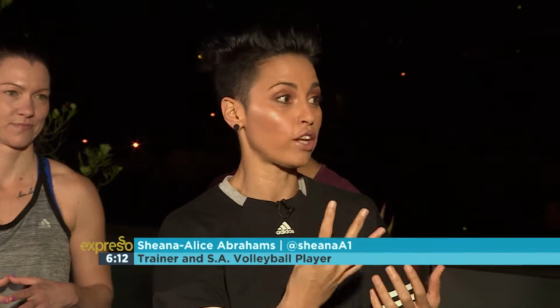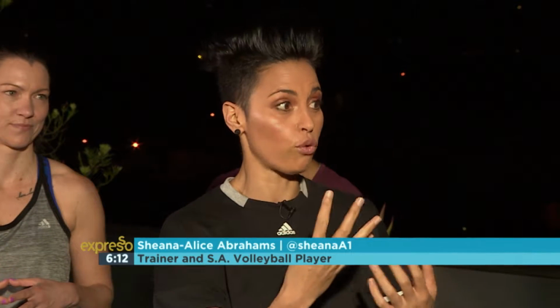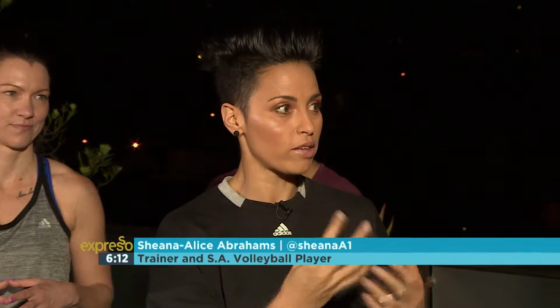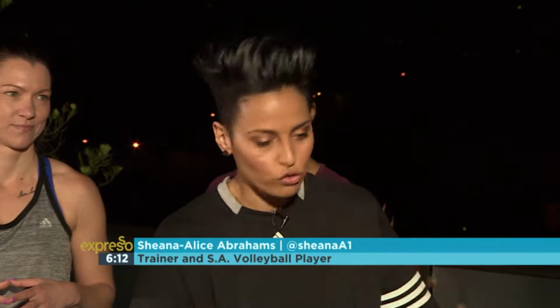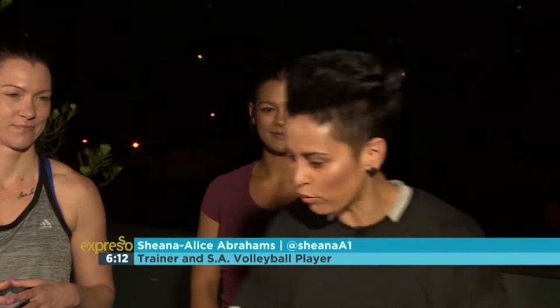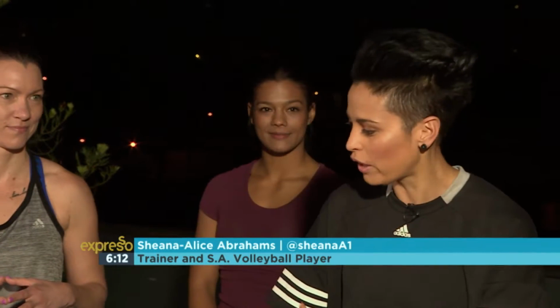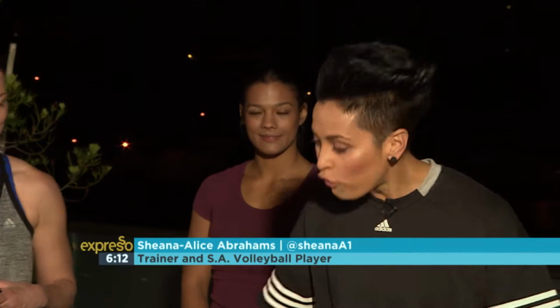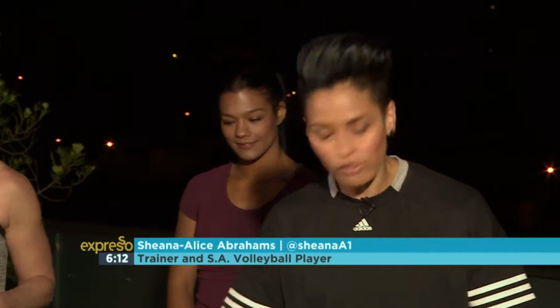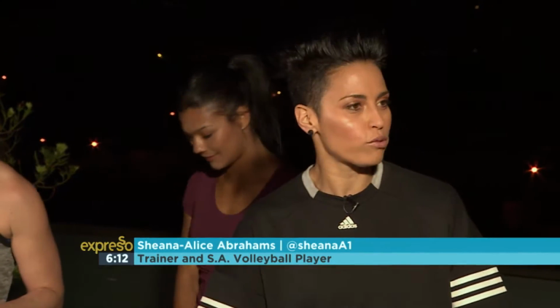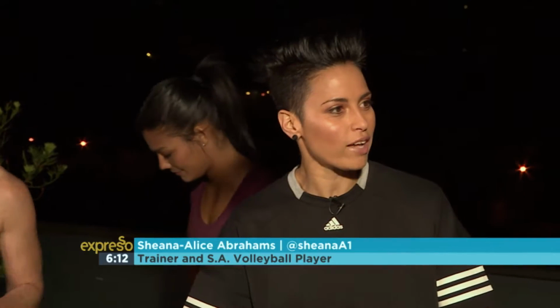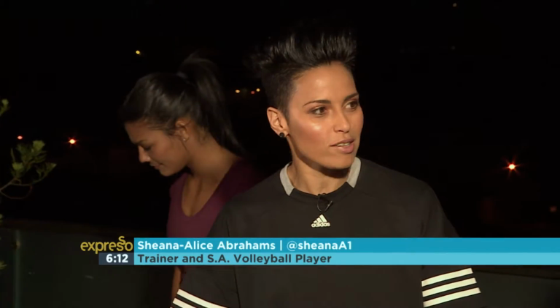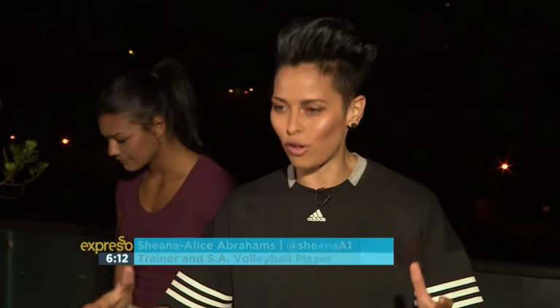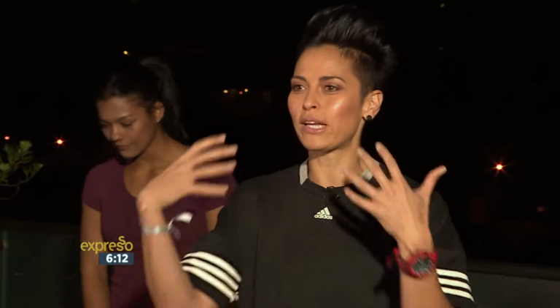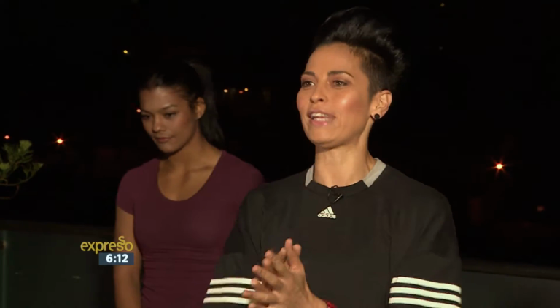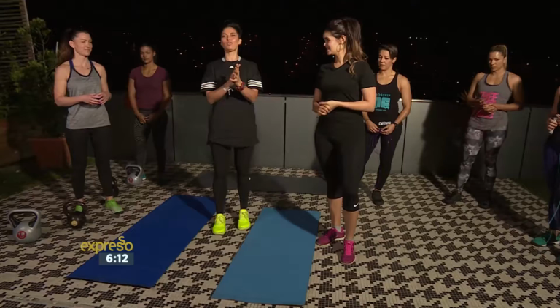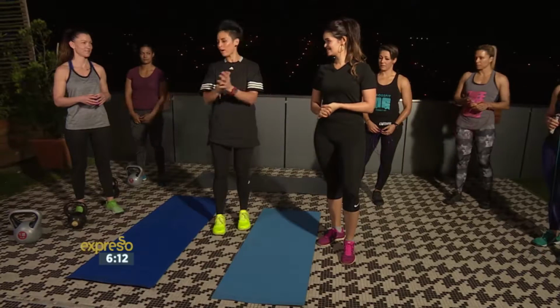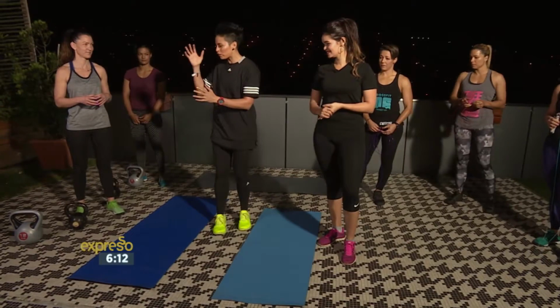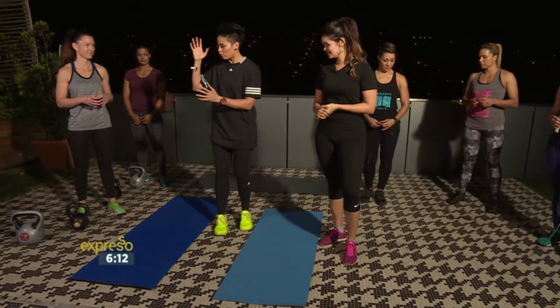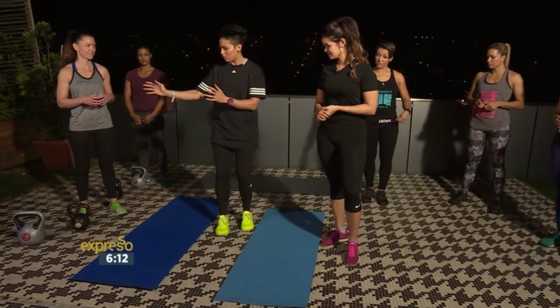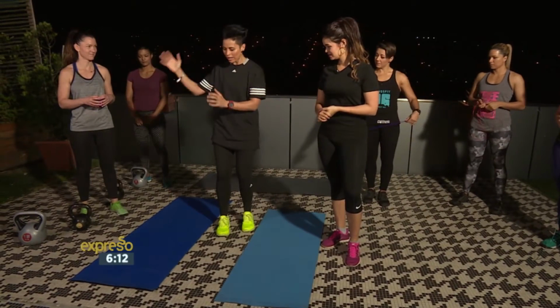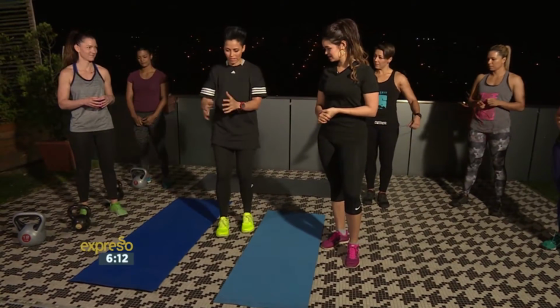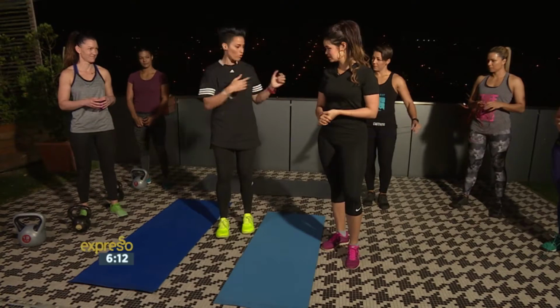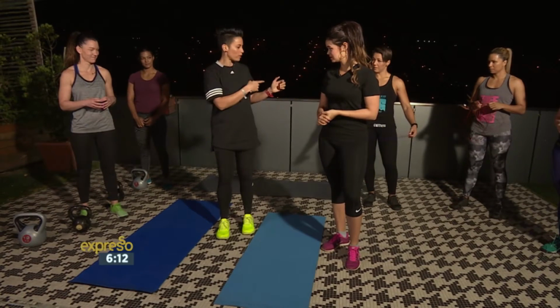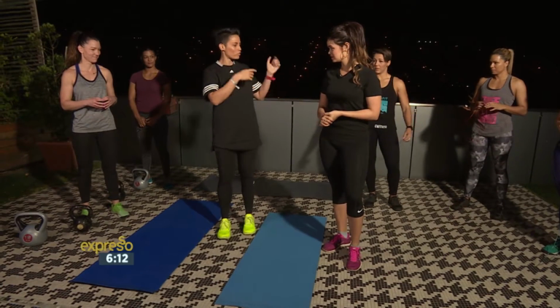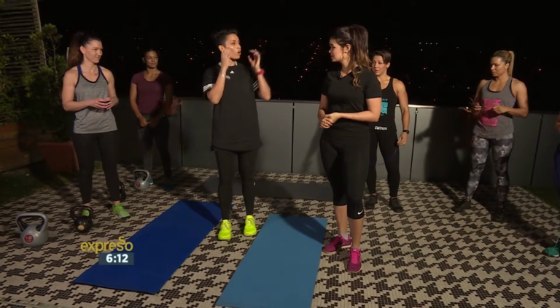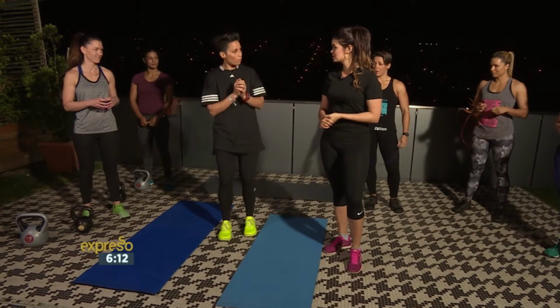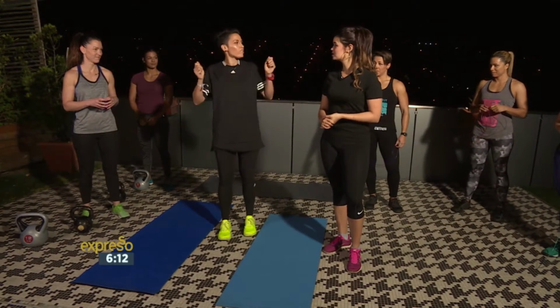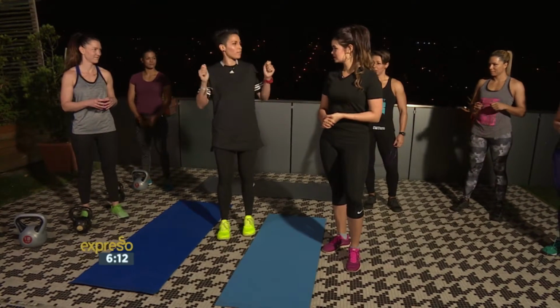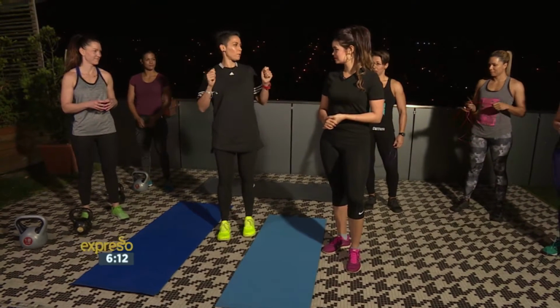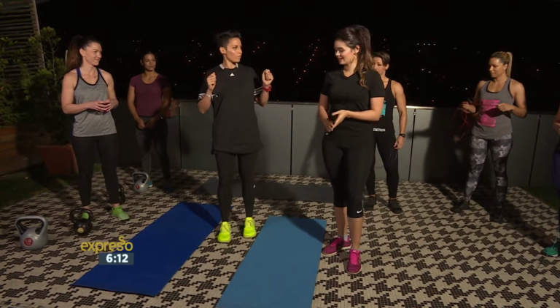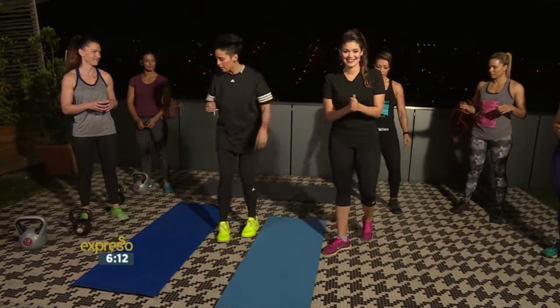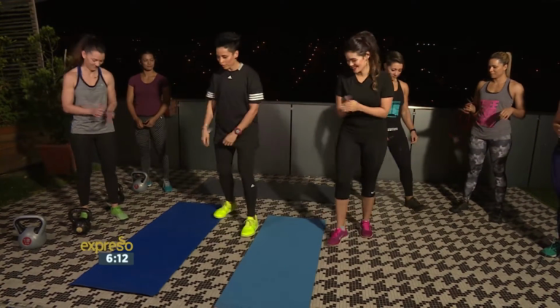So each station is 4 minutes. We've chosen 4 different types of exercises. We're going to get into it right now. We're first going to start with kettlebells and sit-ups, then Carla will take us to goblet squats and skipping. Let's get started.